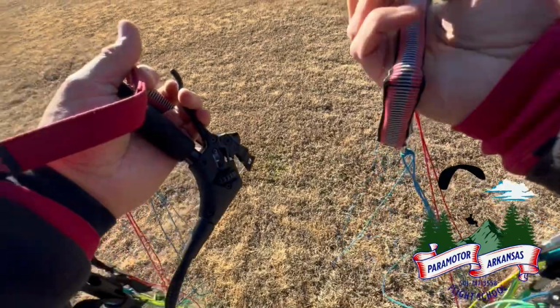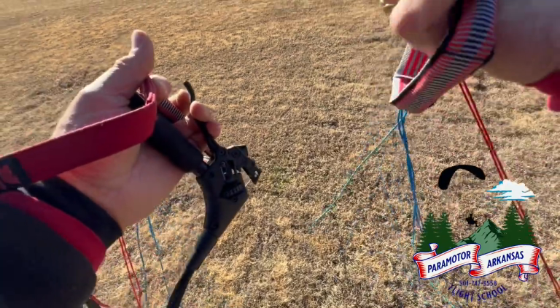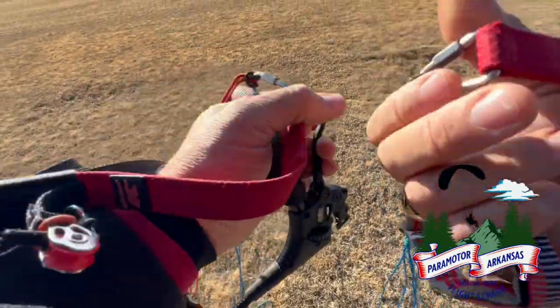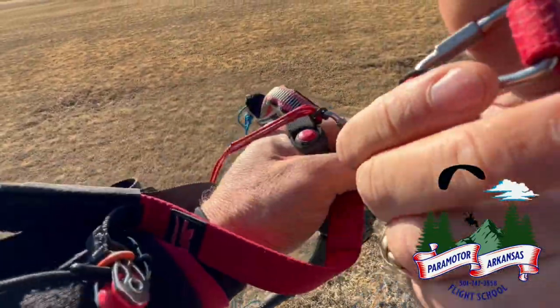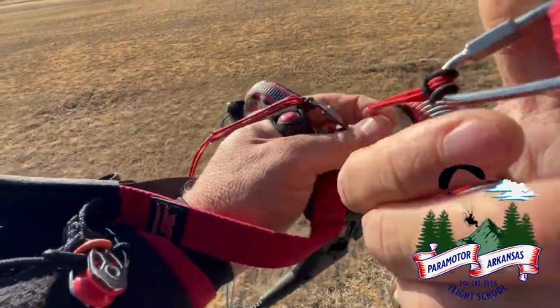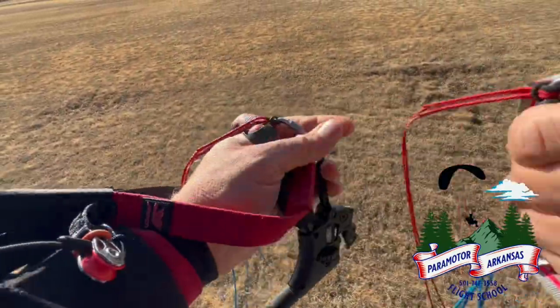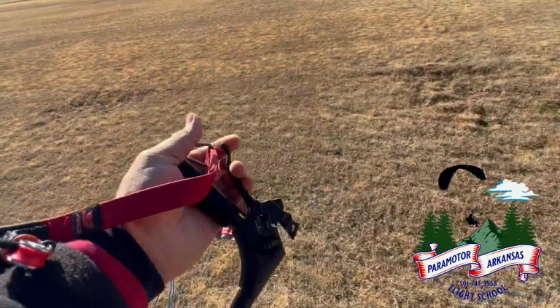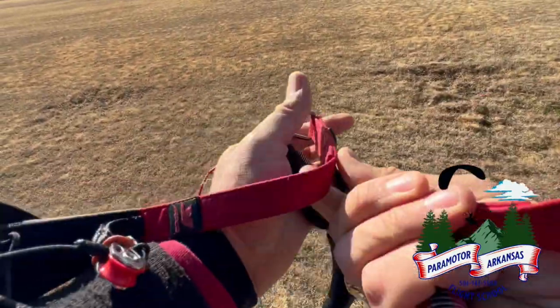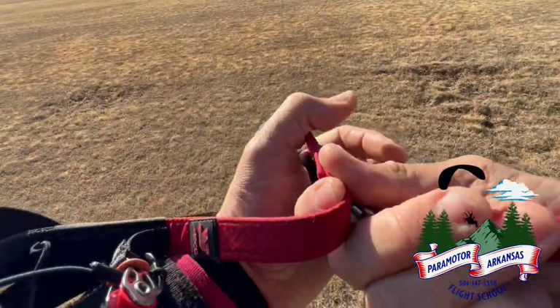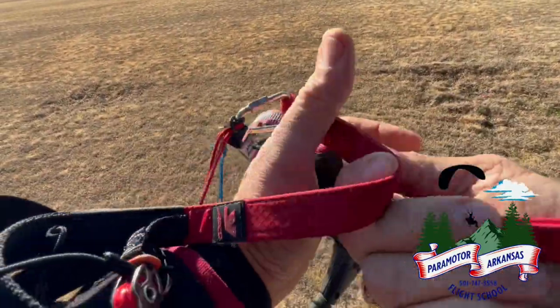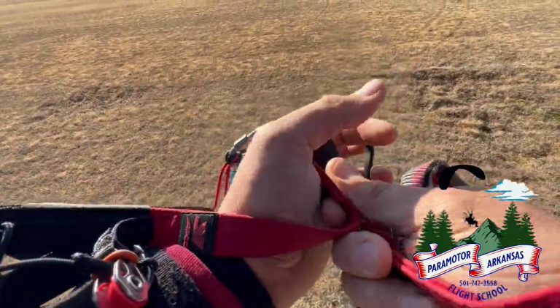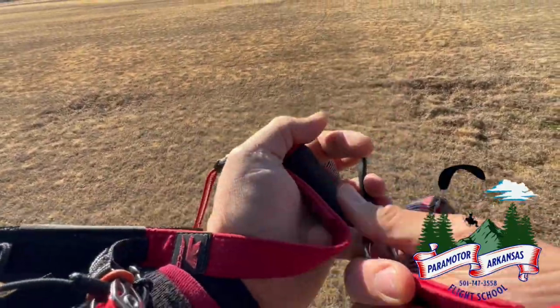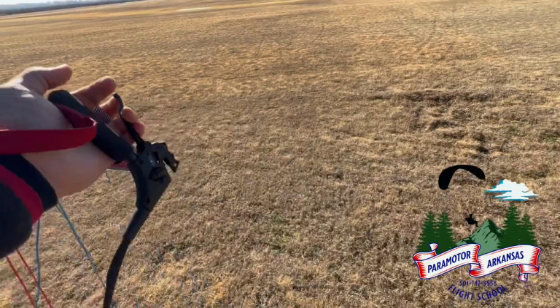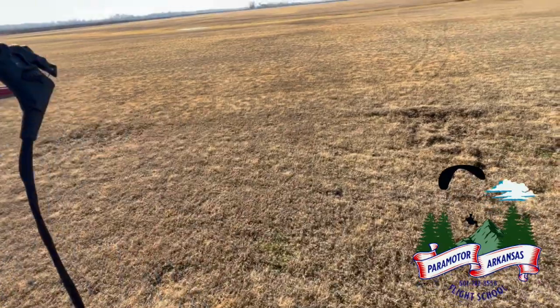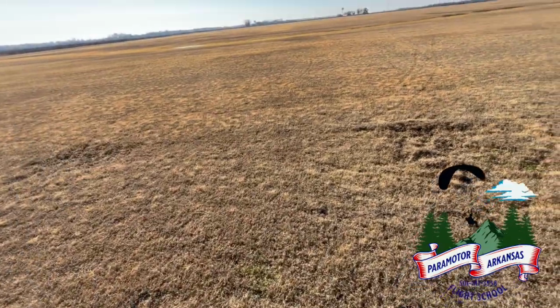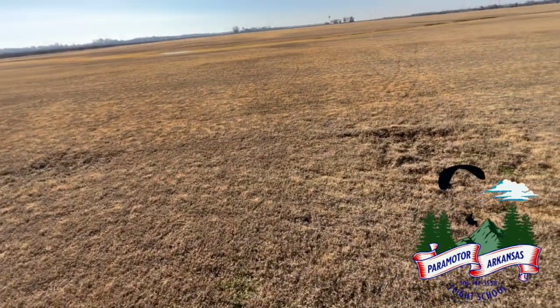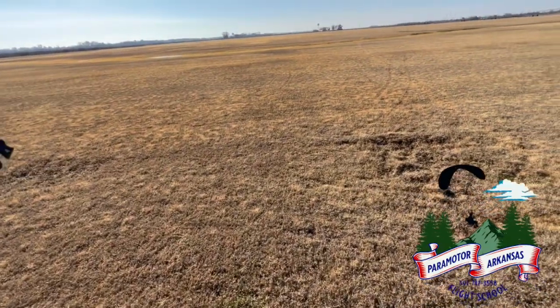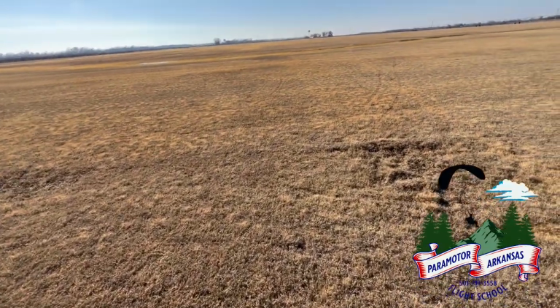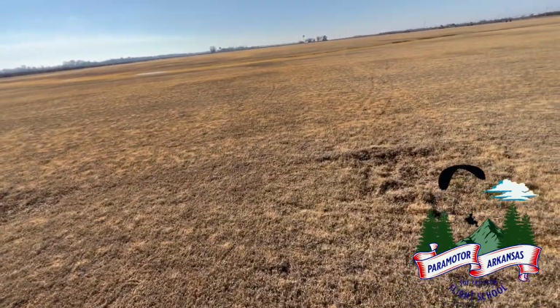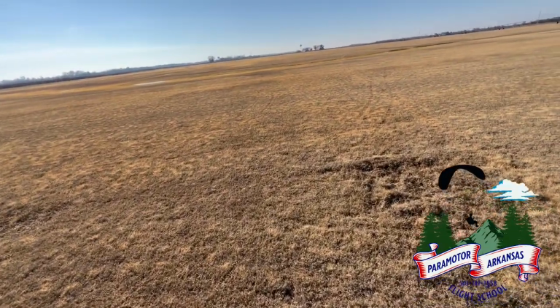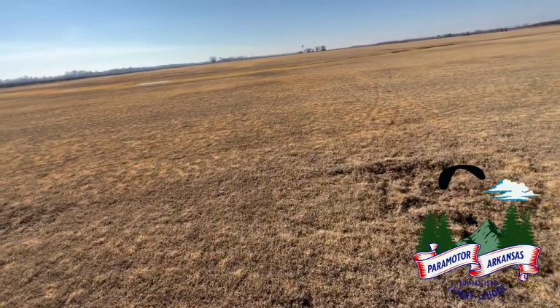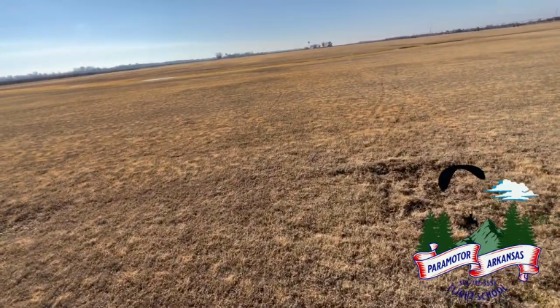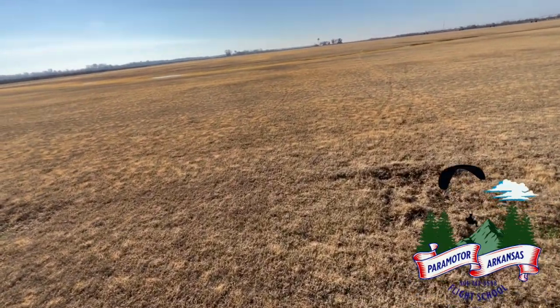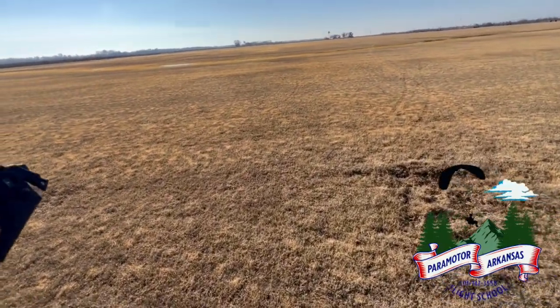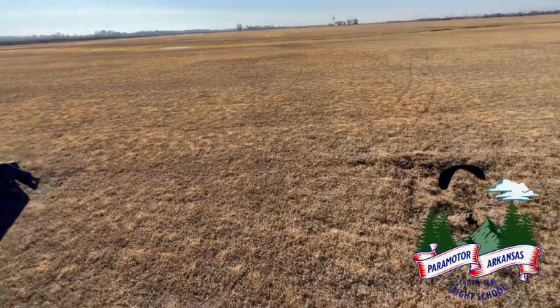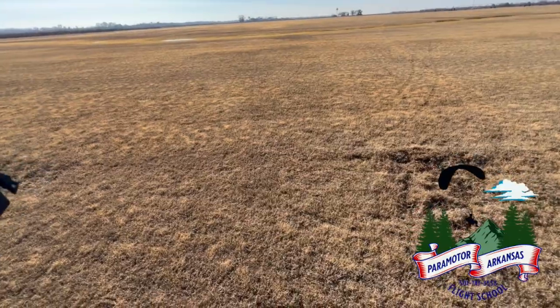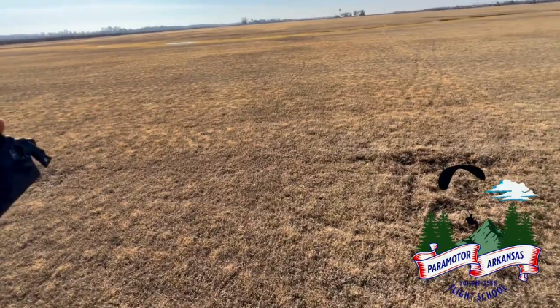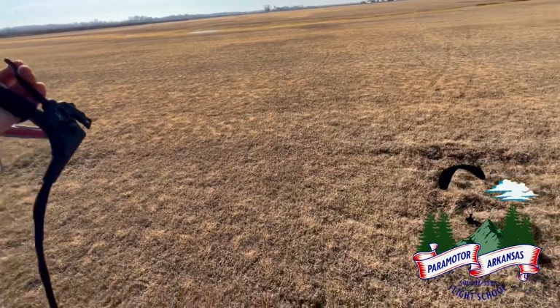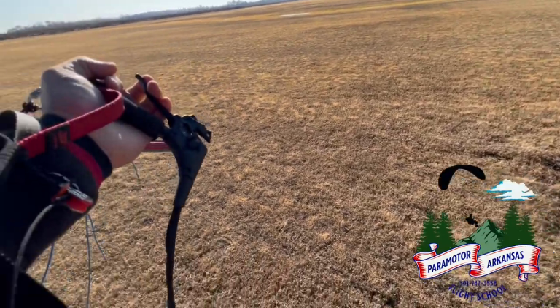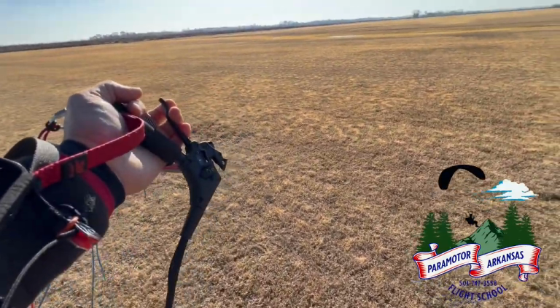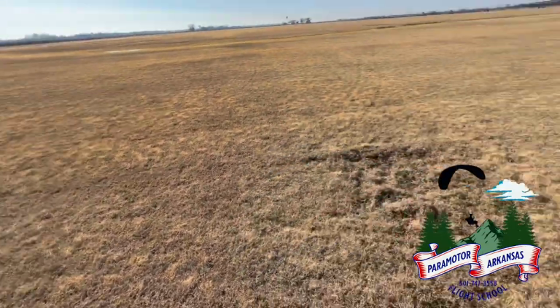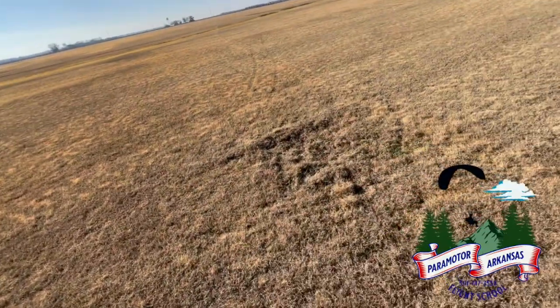Hey, hello everyone and happy holidays. This is an older video of when I first tried the F3 — this is the Apco F3, which is a little bit more chill than the F1. That's the fast one from Apco.